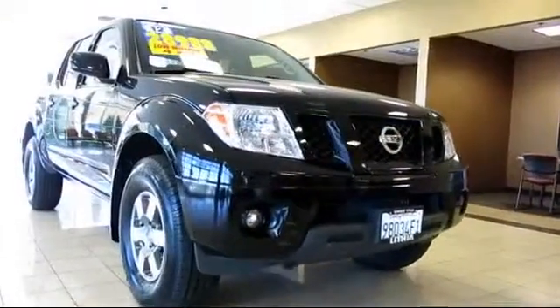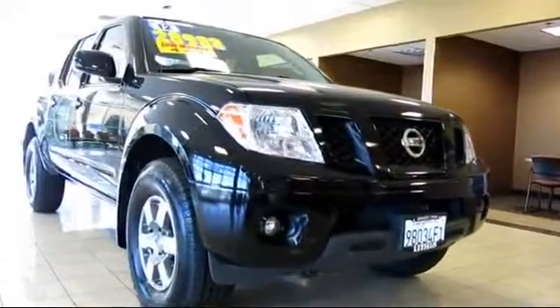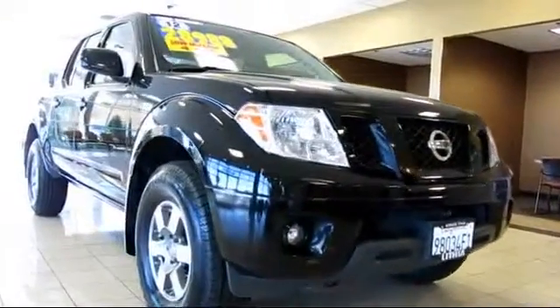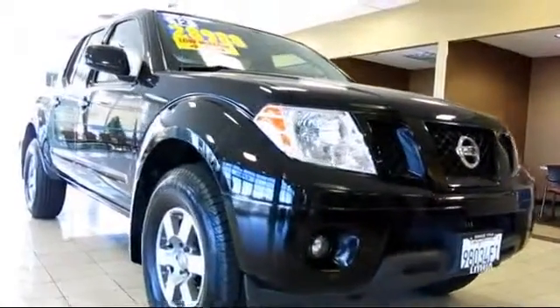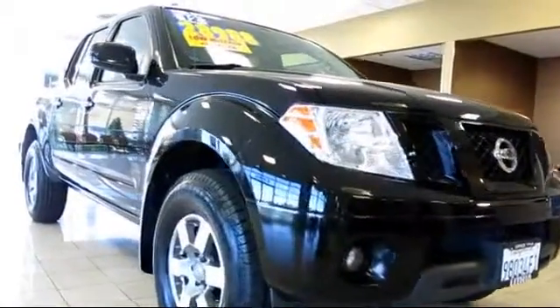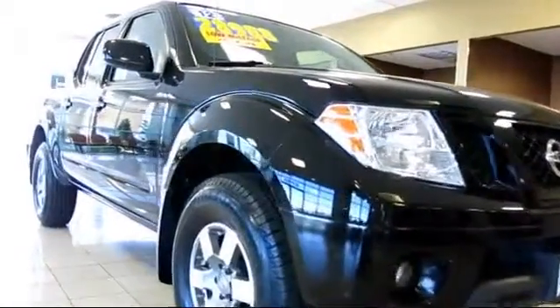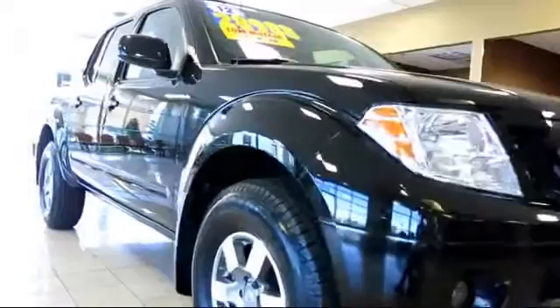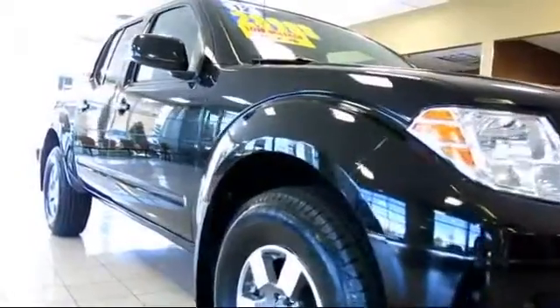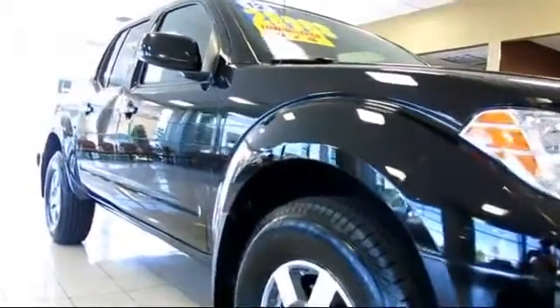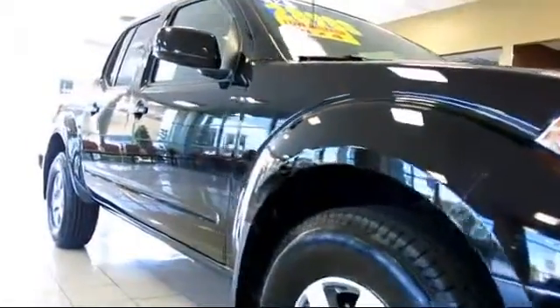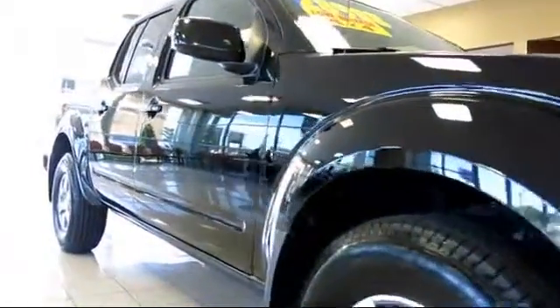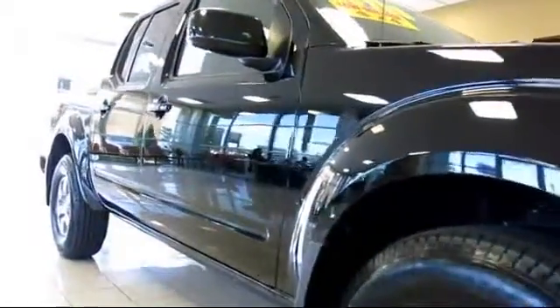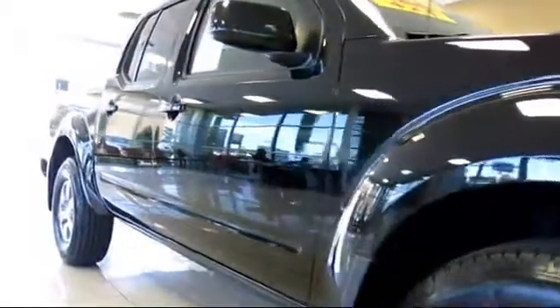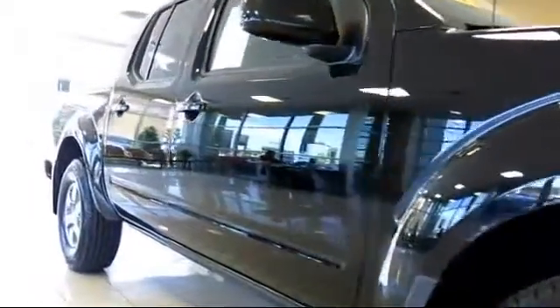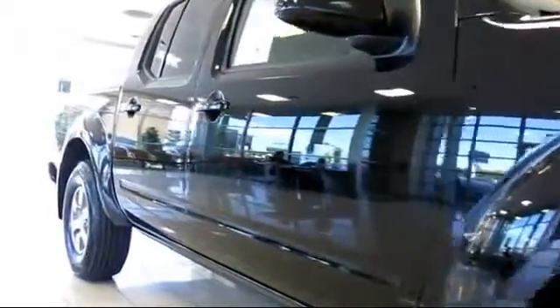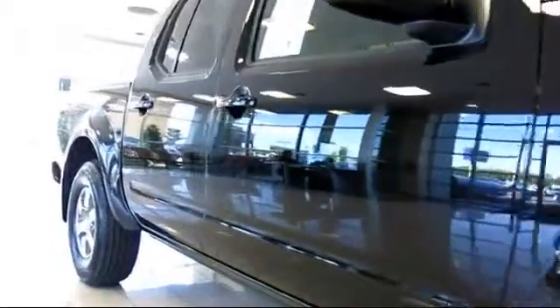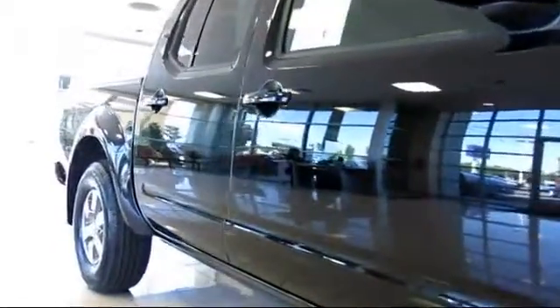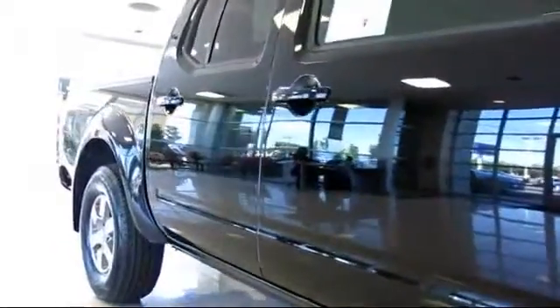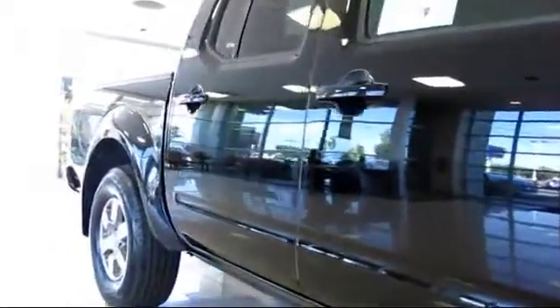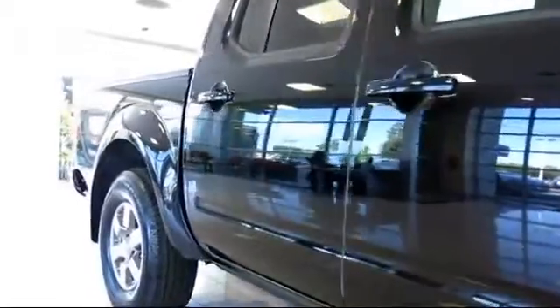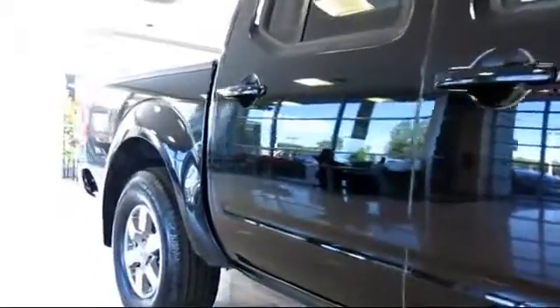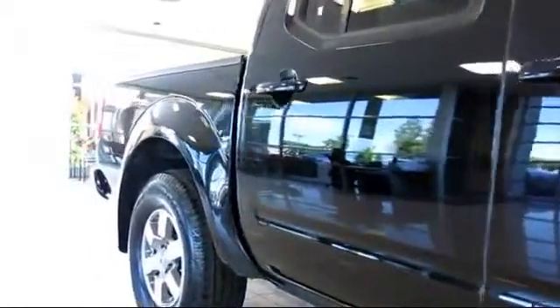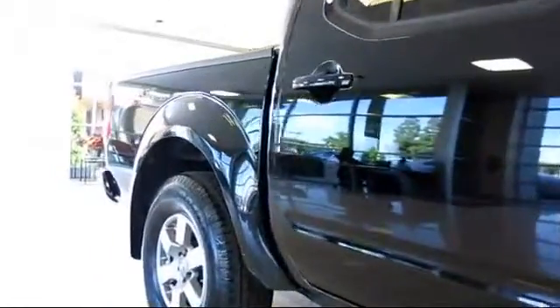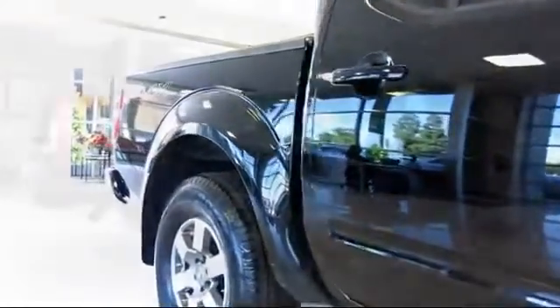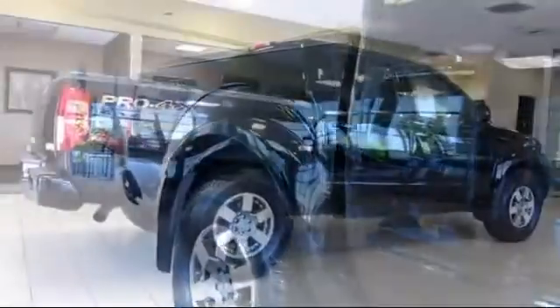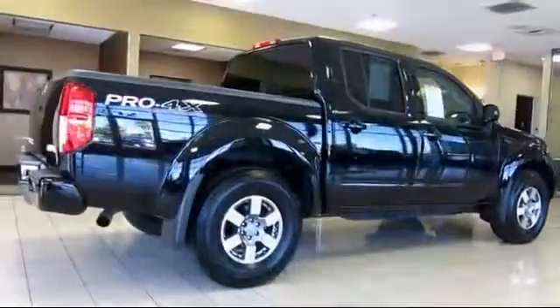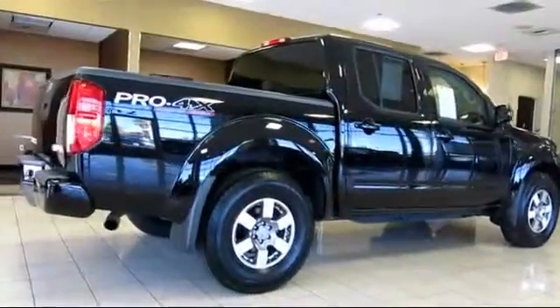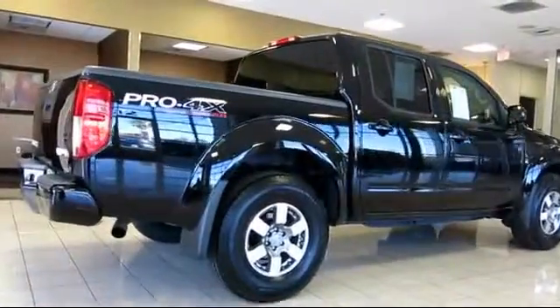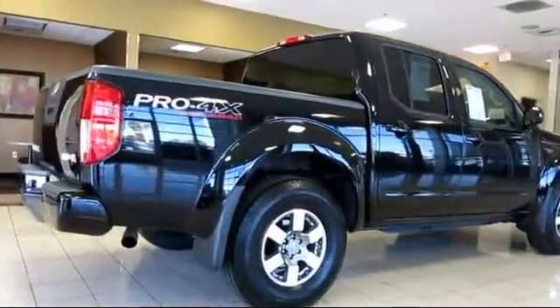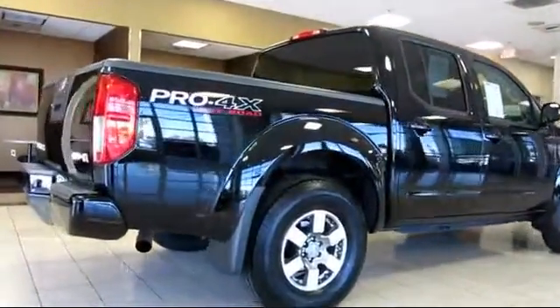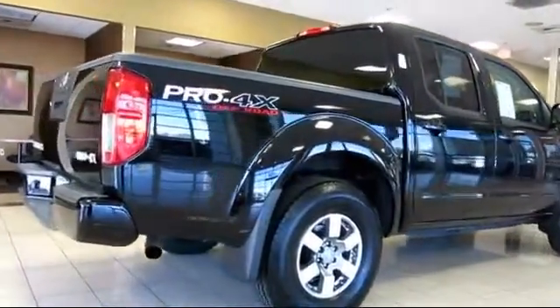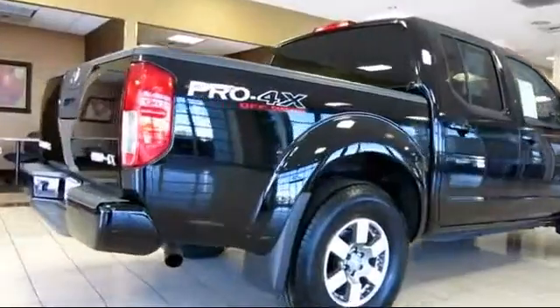It also features a six-speed manual transmission, custom bumper, and a premium sound system, and has less than 25,000 miles on the odometer. Remember, every vehicle is carefully inspected by factory-trained master mechanics.